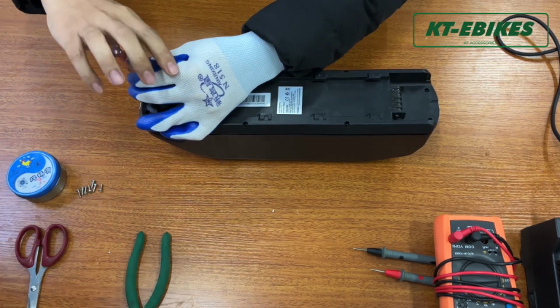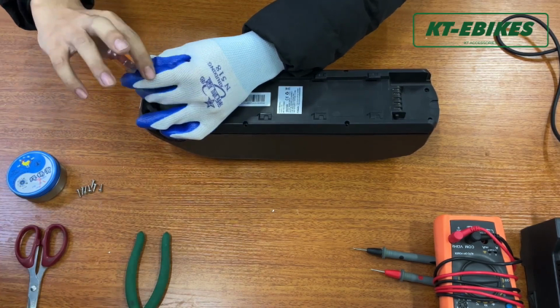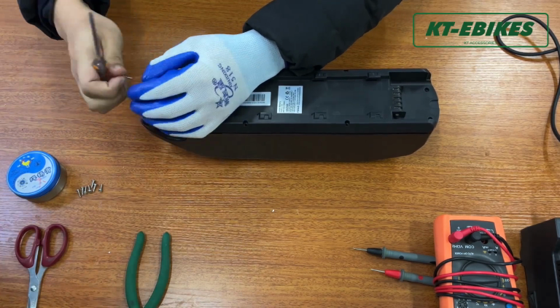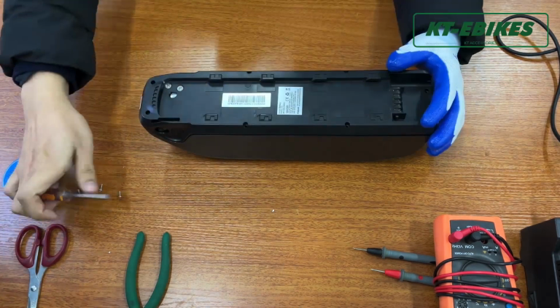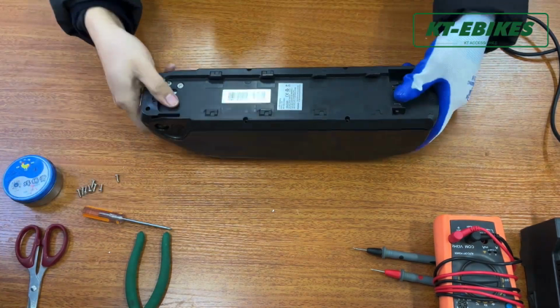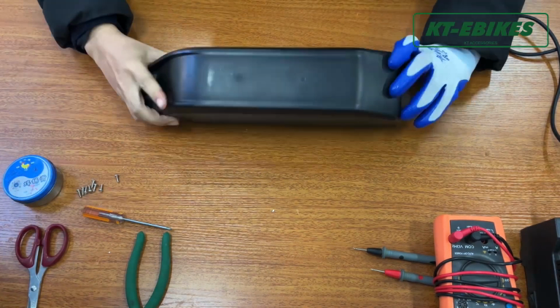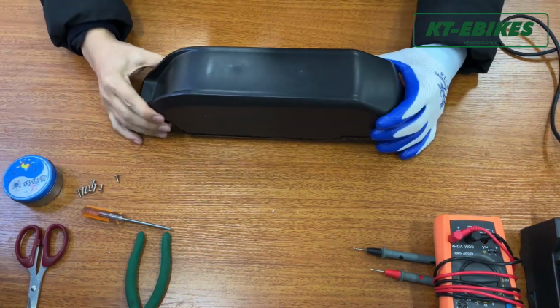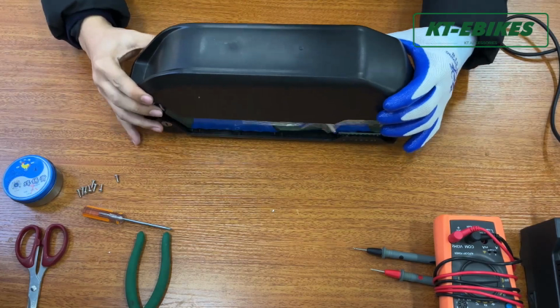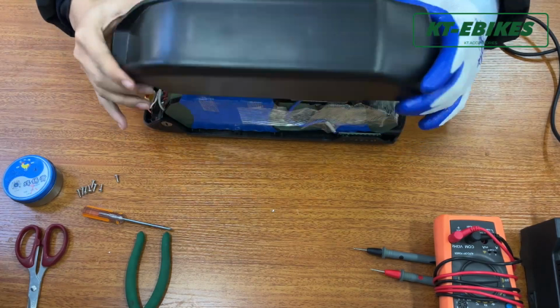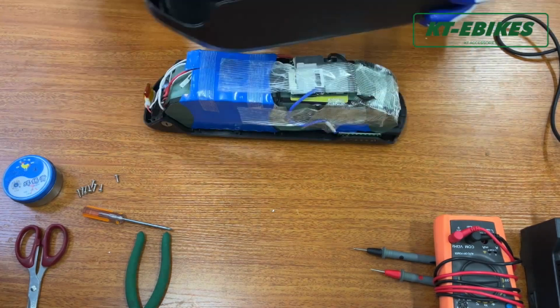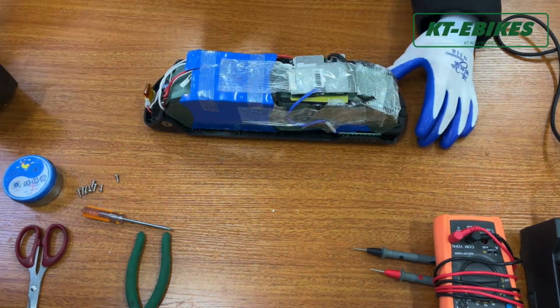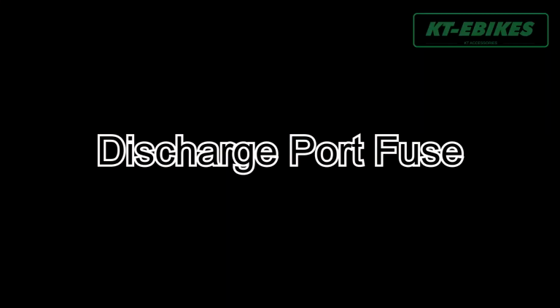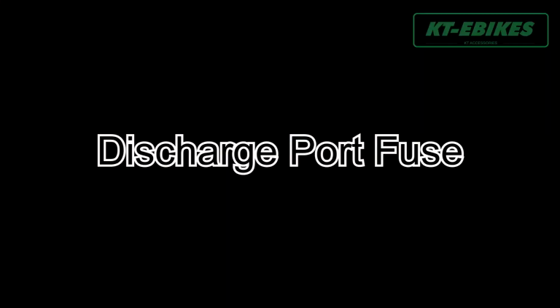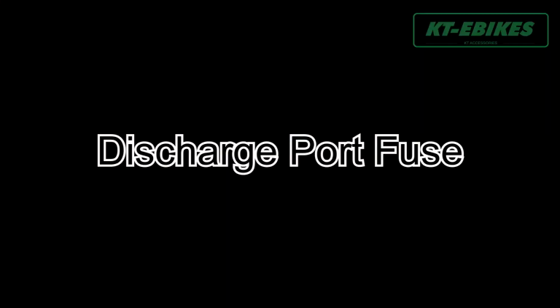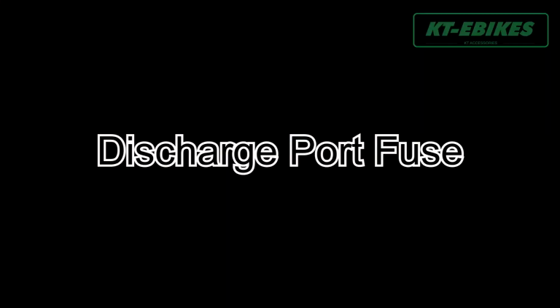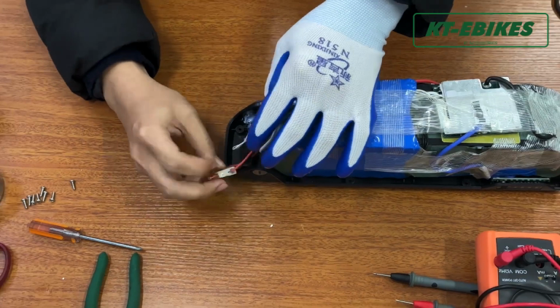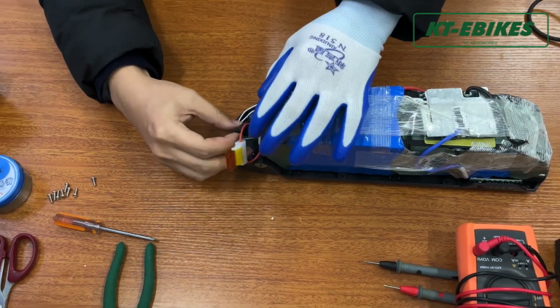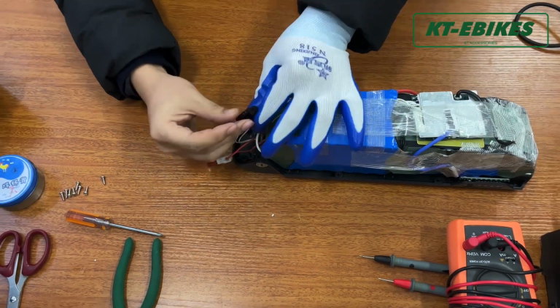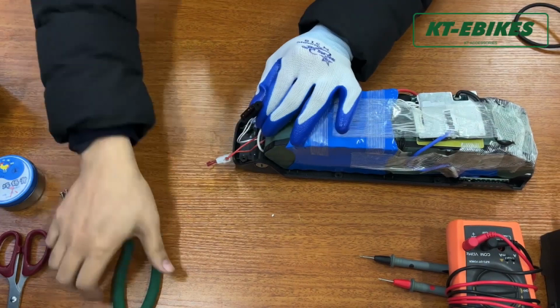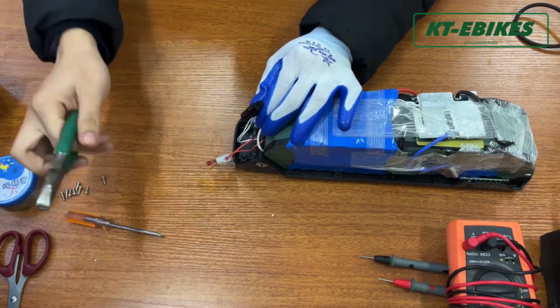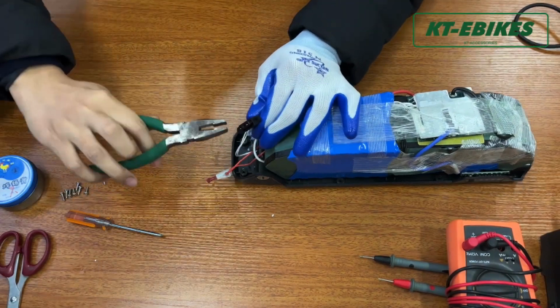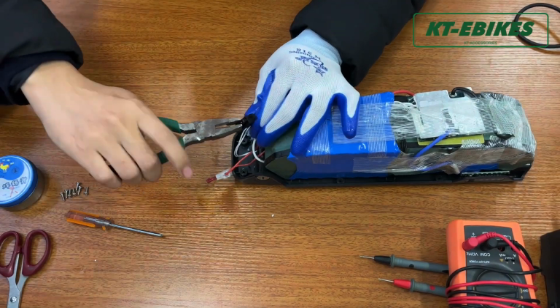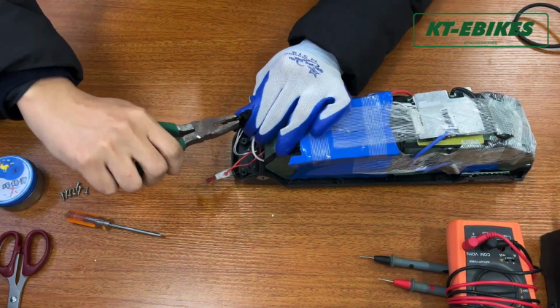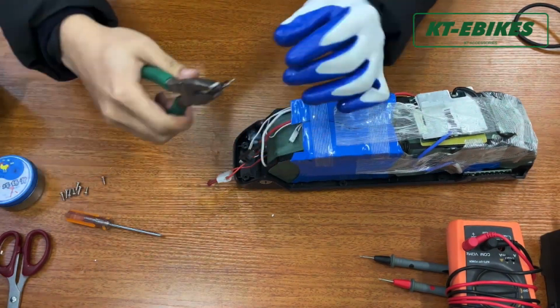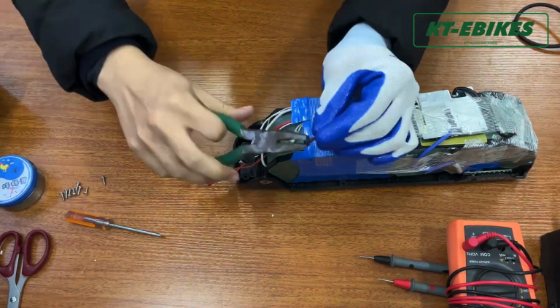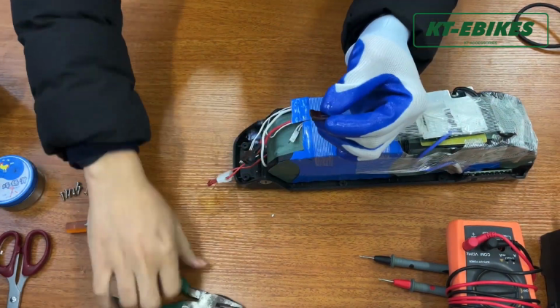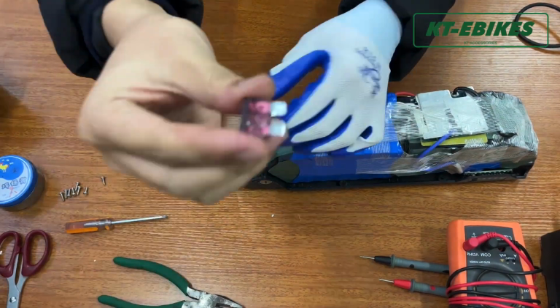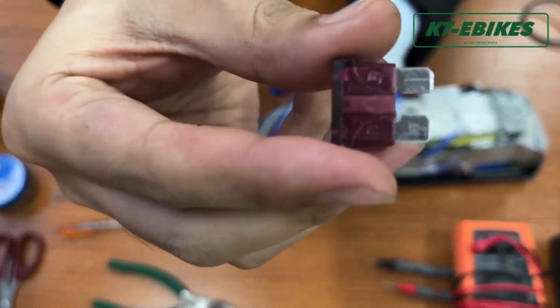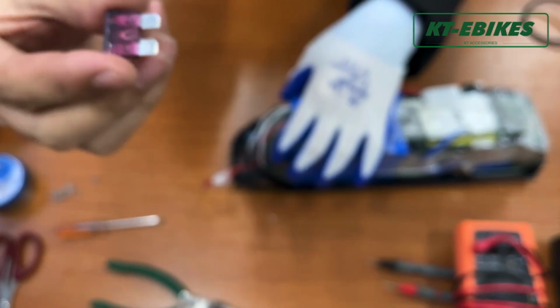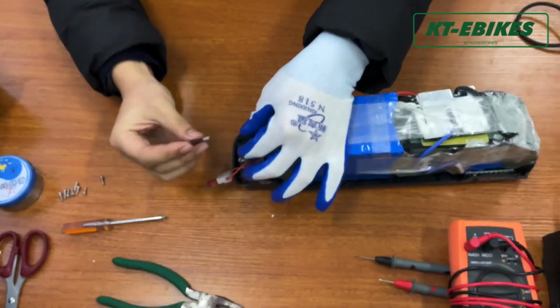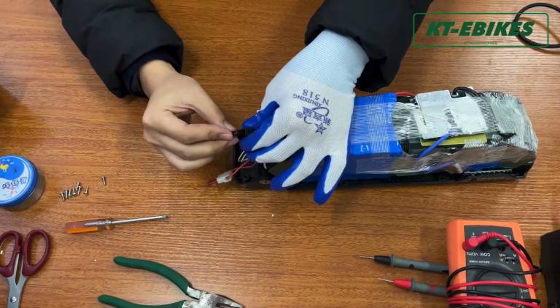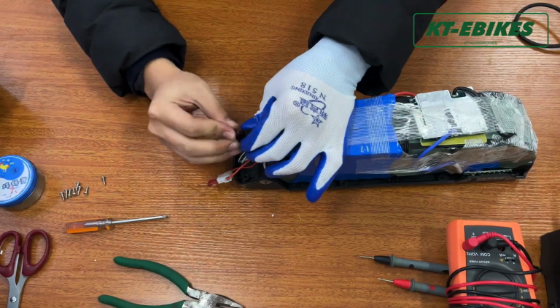After confirming parts and connectors are OK, please open the battery case and check if the discharge port fuse is broken. If the discharge port fuse is broken, please replace it with a 30A green fuse or 35A pop-up fuse.